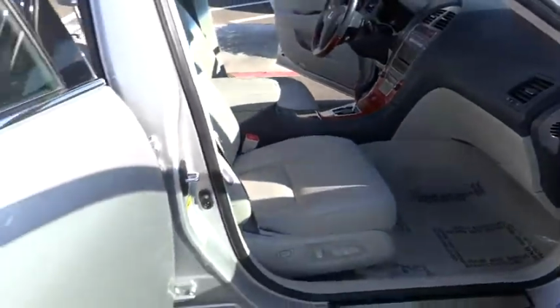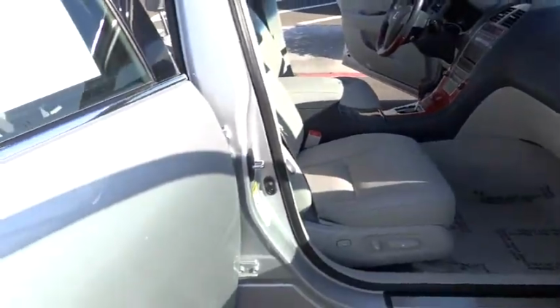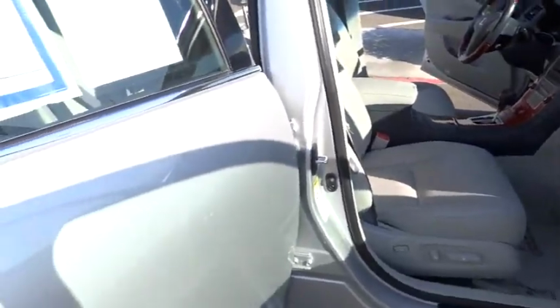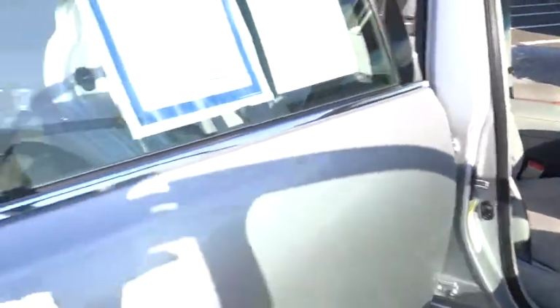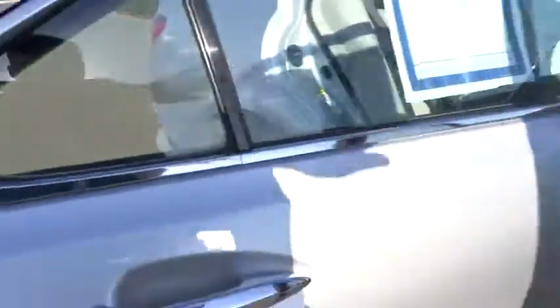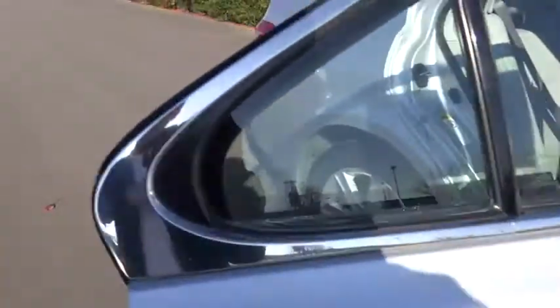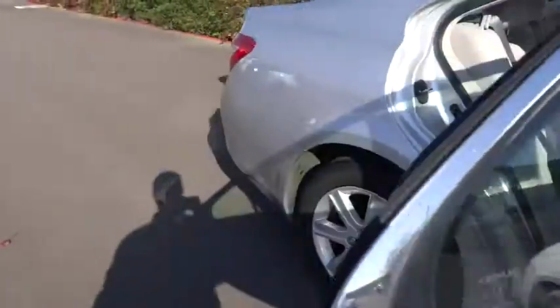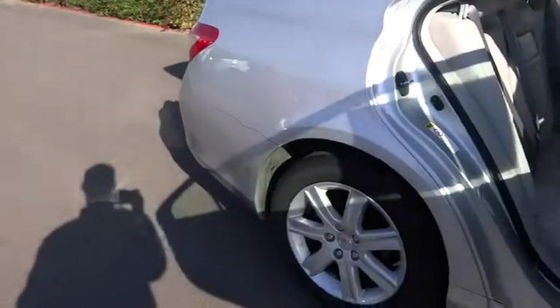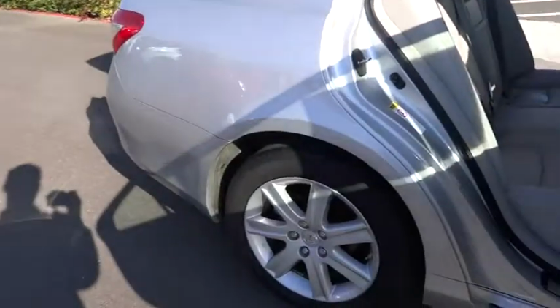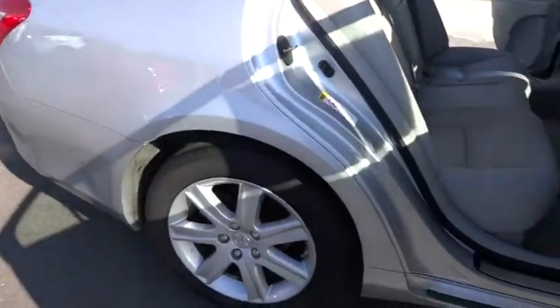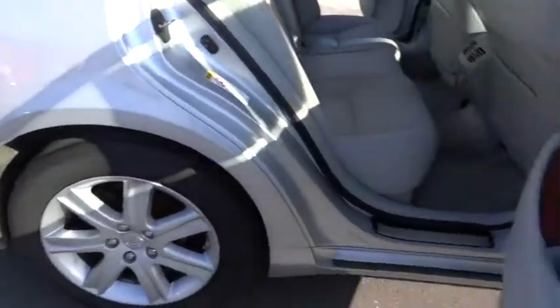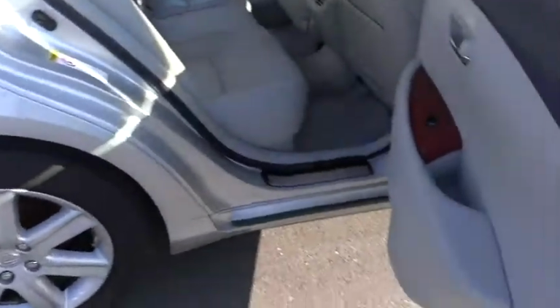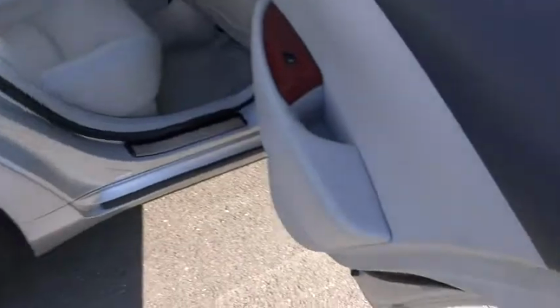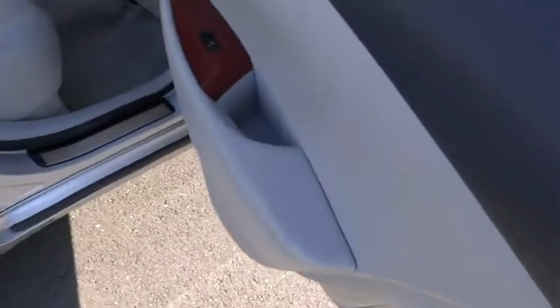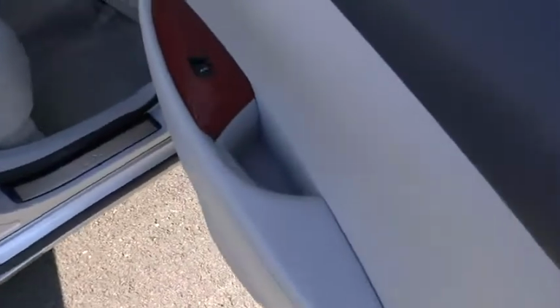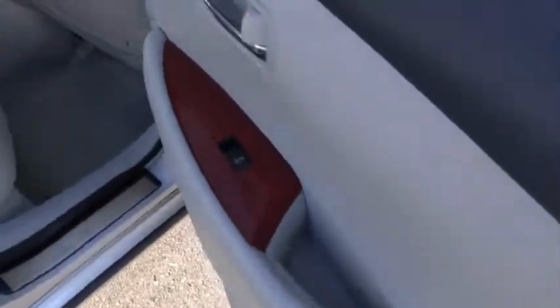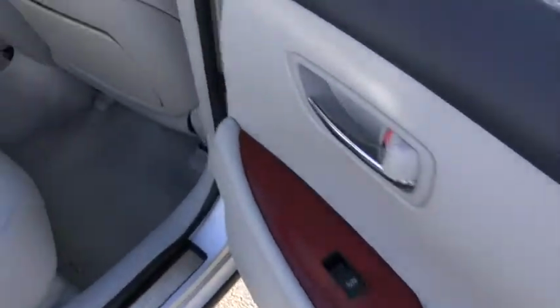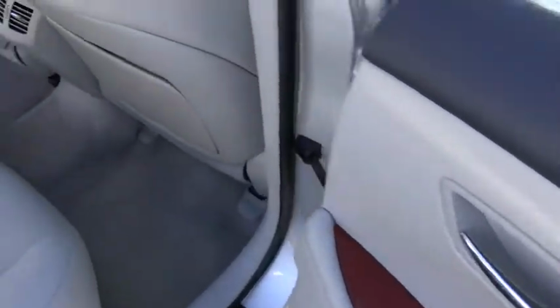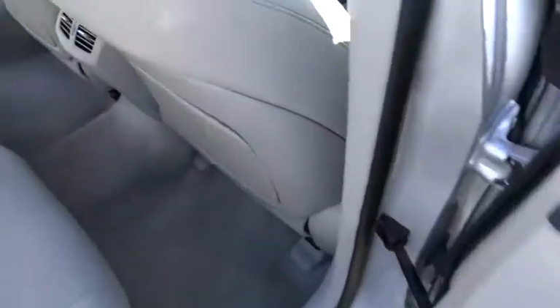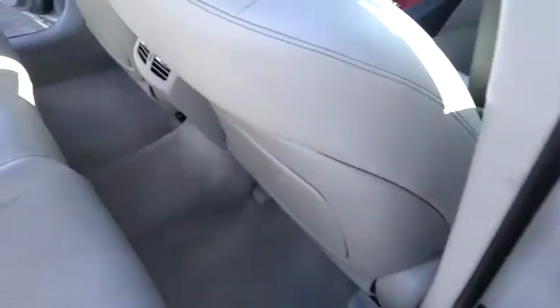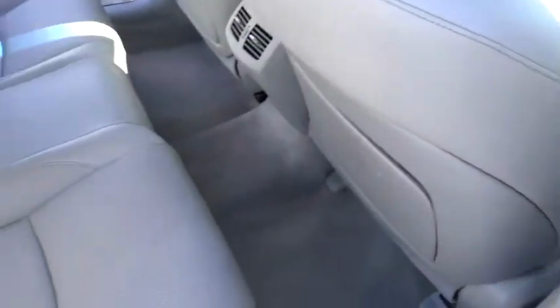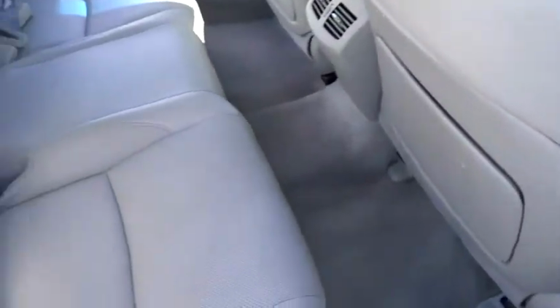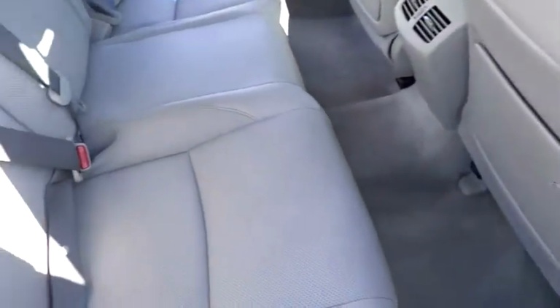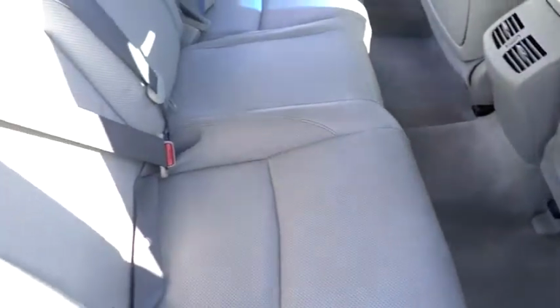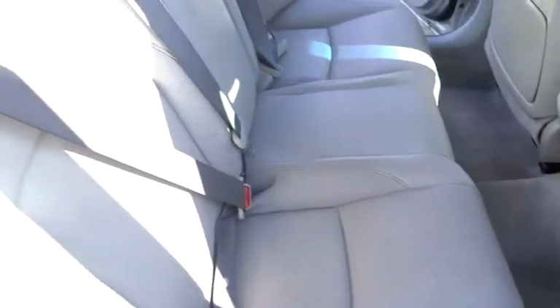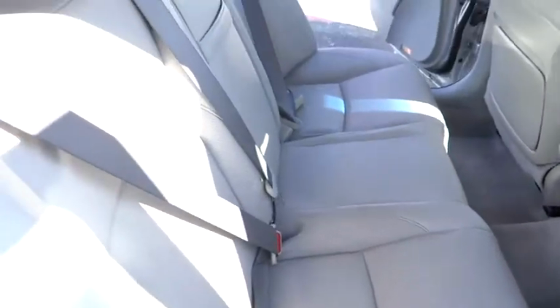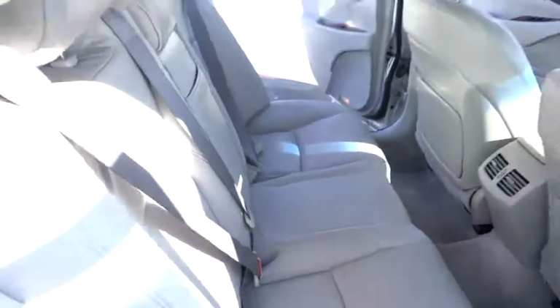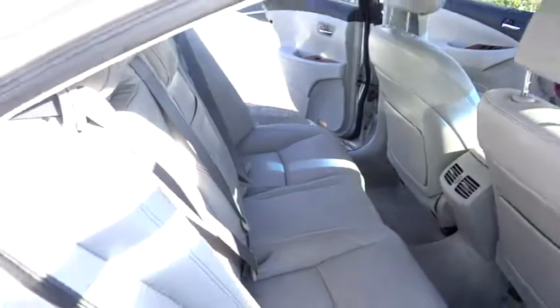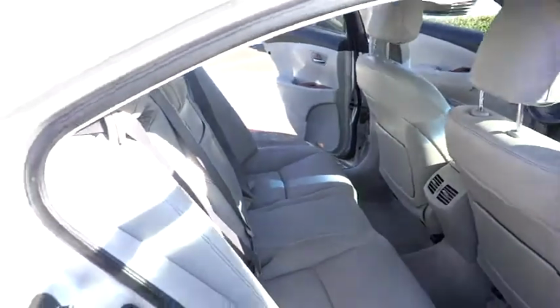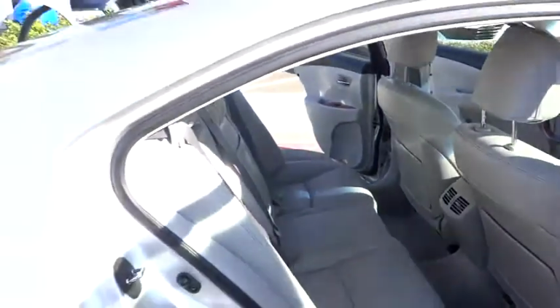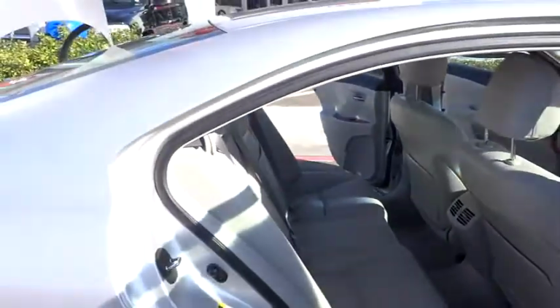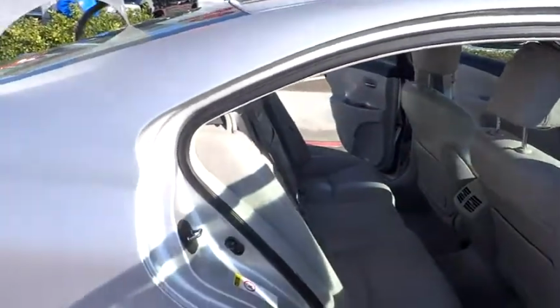The countless standard interior features transport you to a new level of luxury and convenience, and is priced below $20,000. This vehicle has less than 100,000 miles.